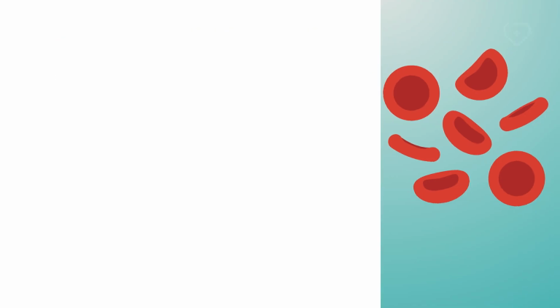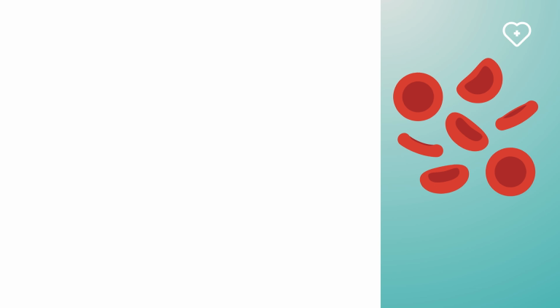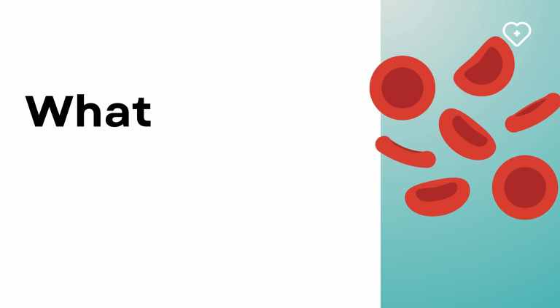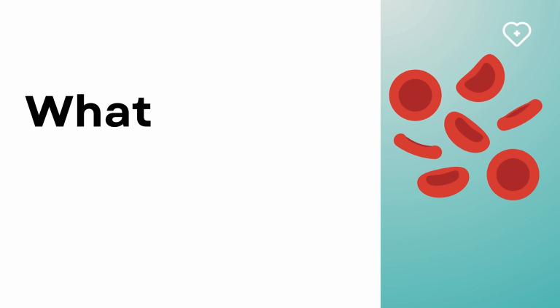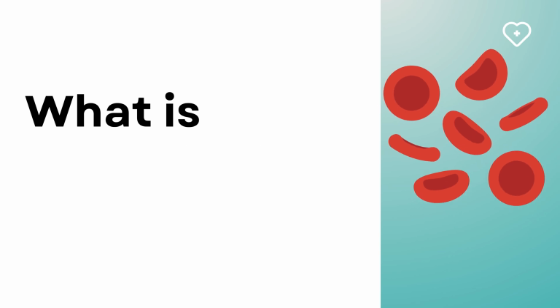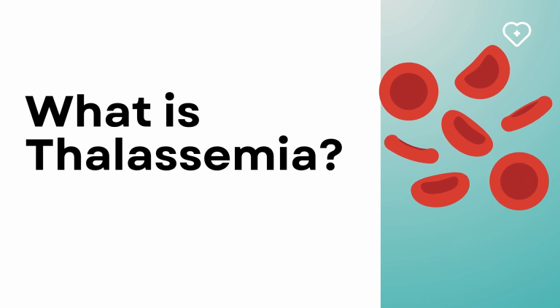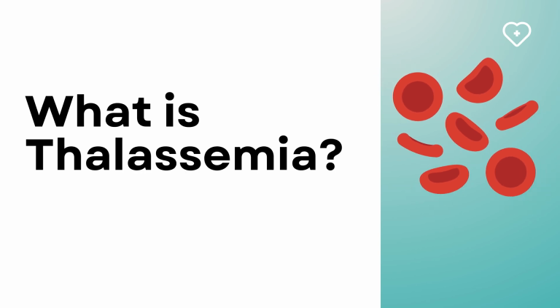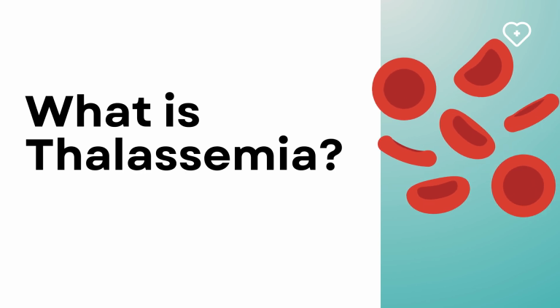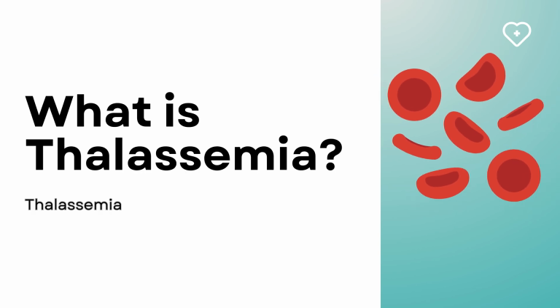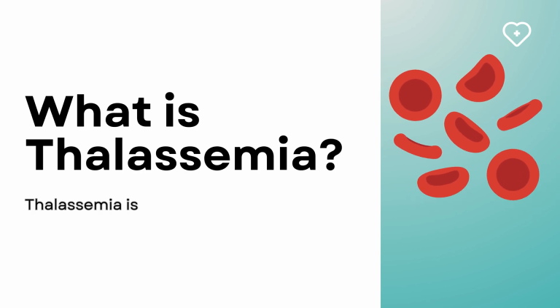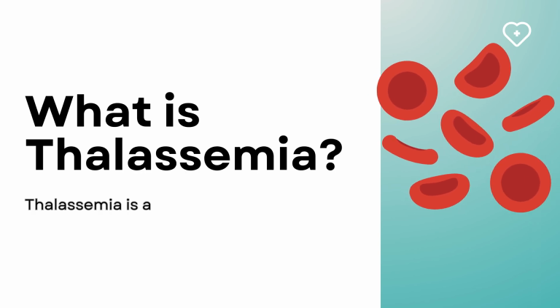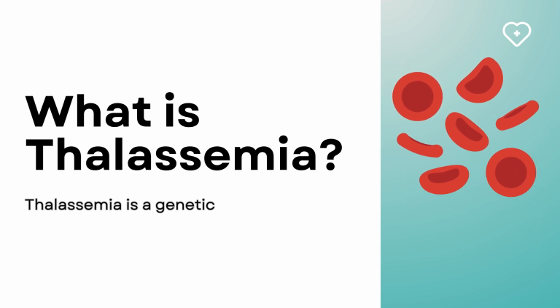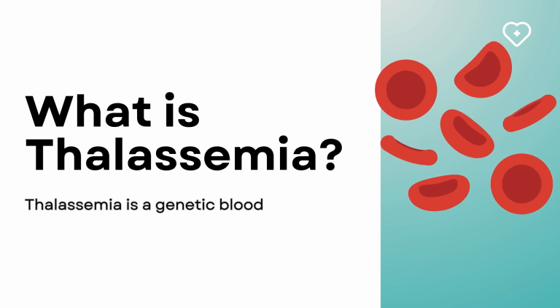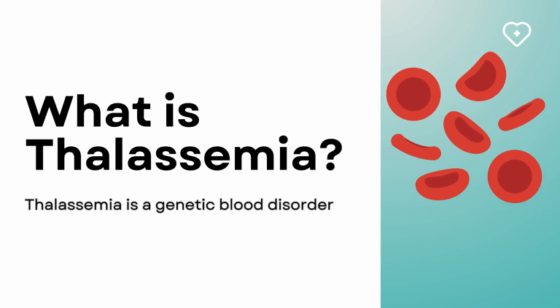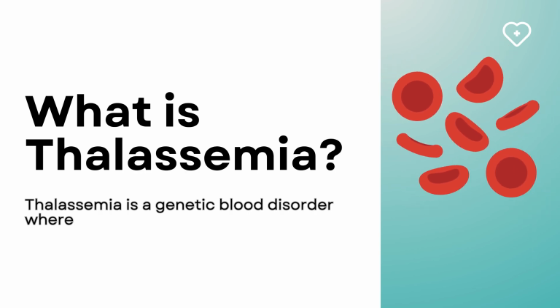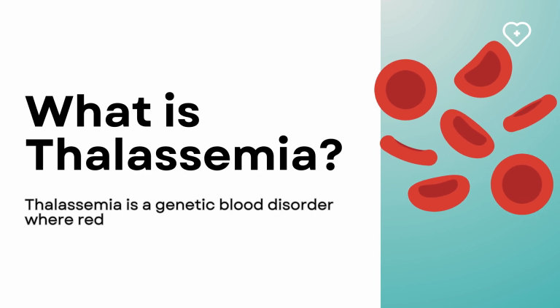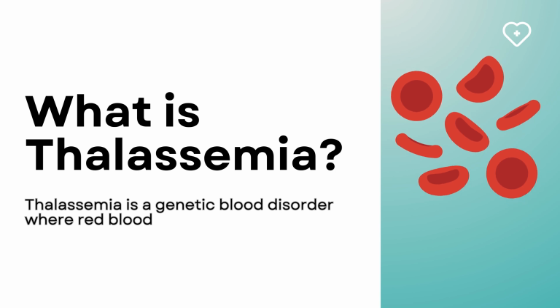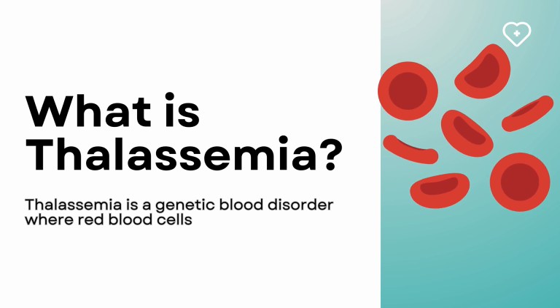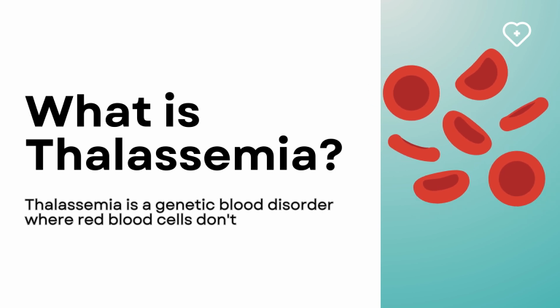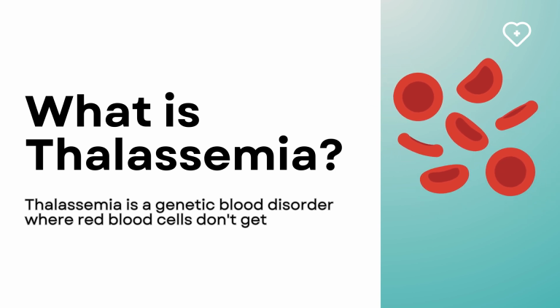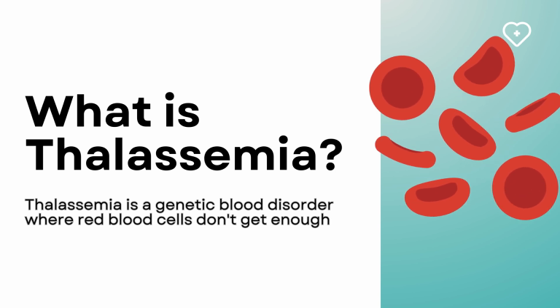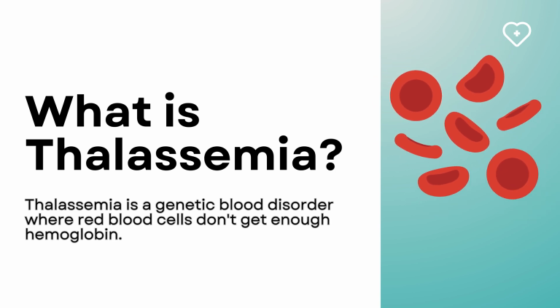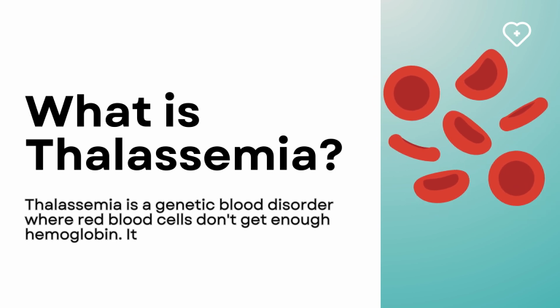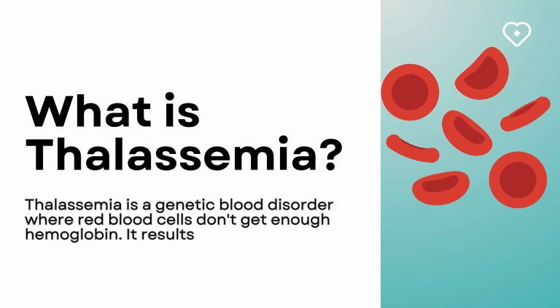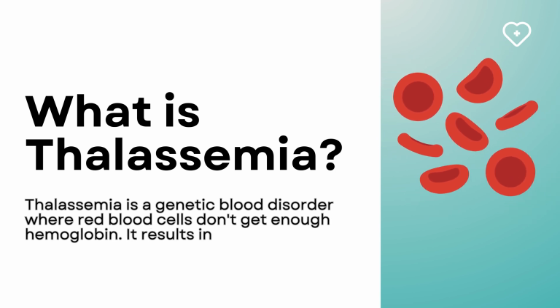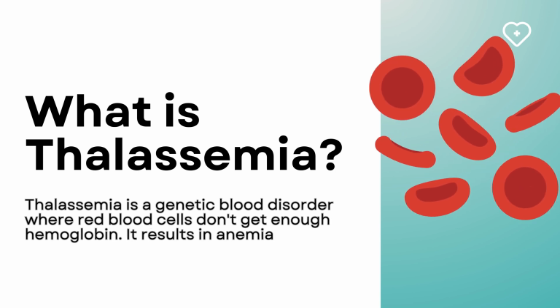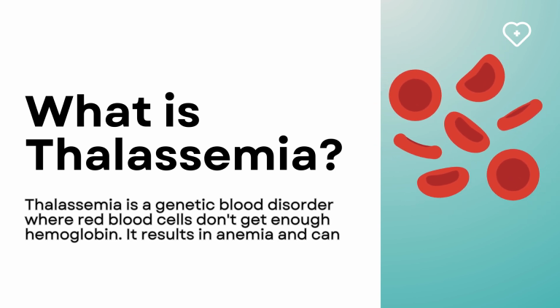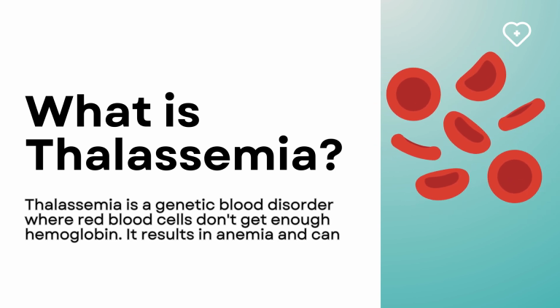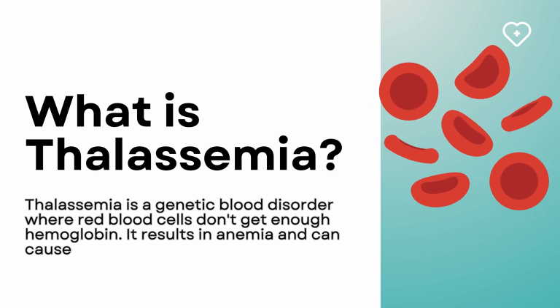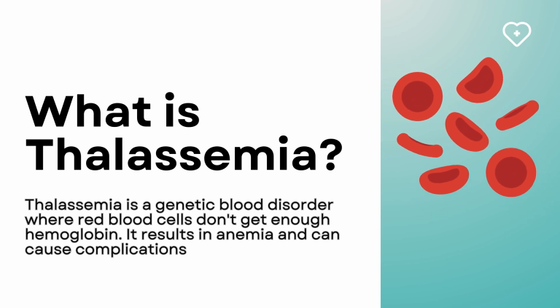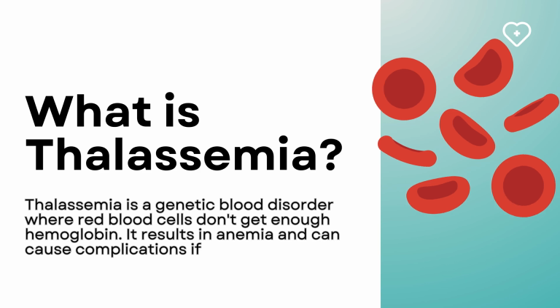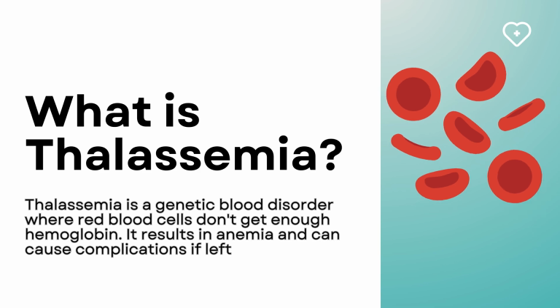What is thalassemia? Thalassemia is a genetic blood disorder where red blood cells don't get enough hemoglobin. It results in anemia and can cause complications if left untreated.